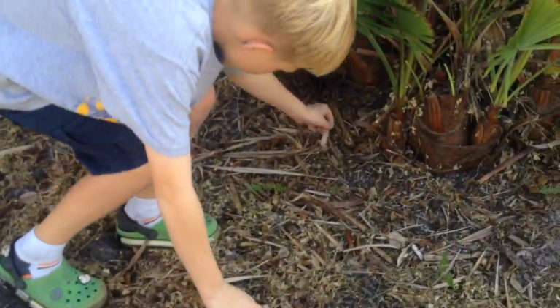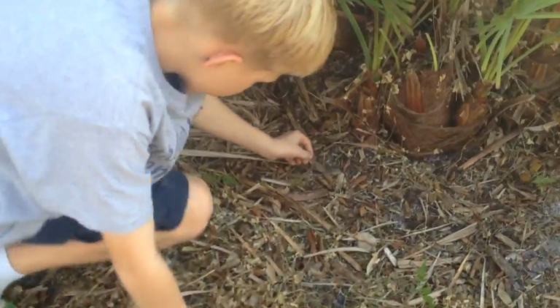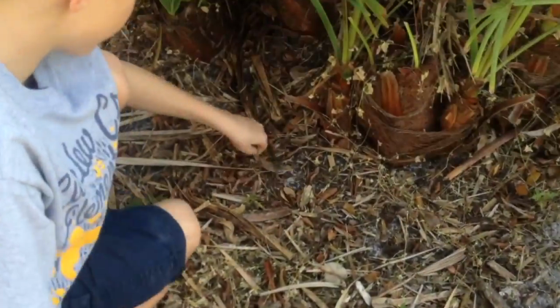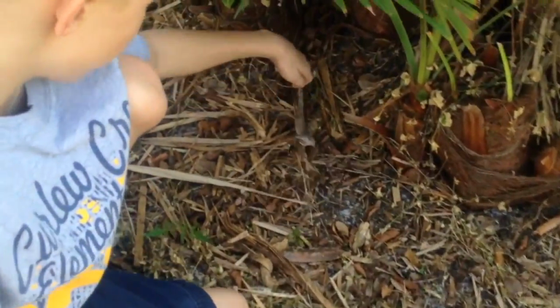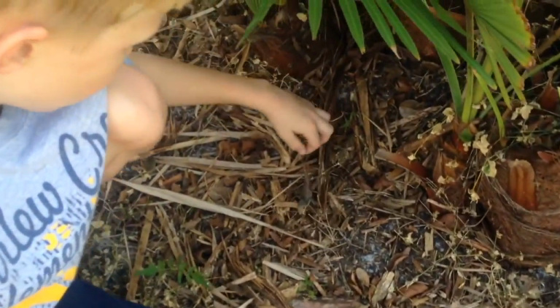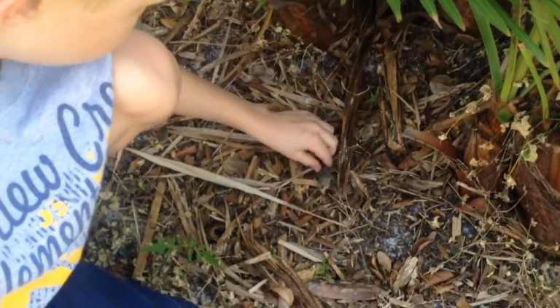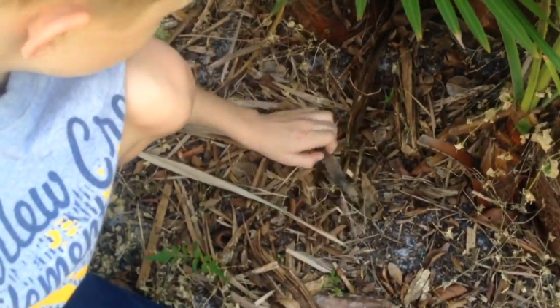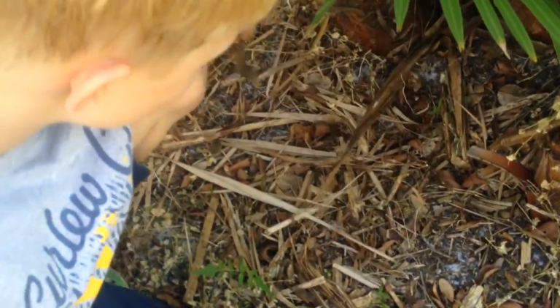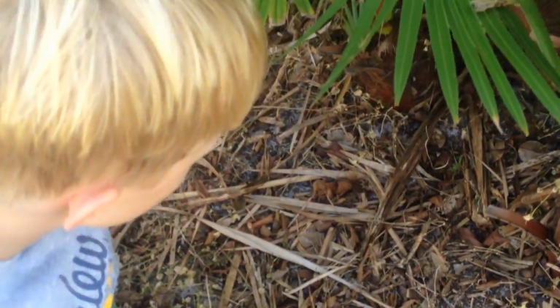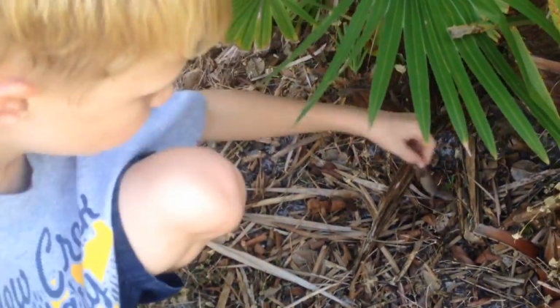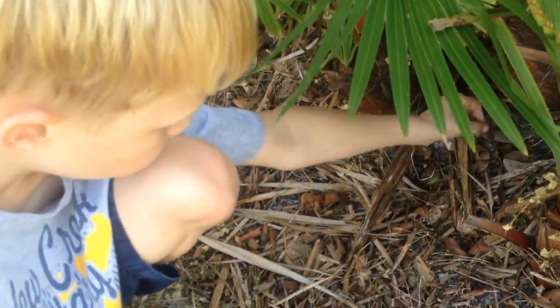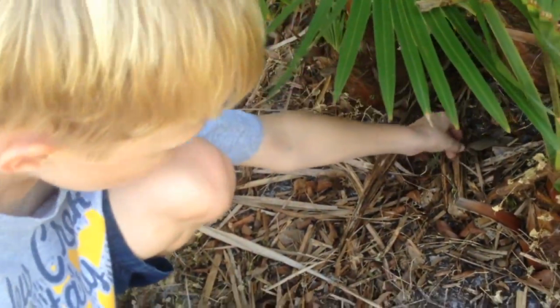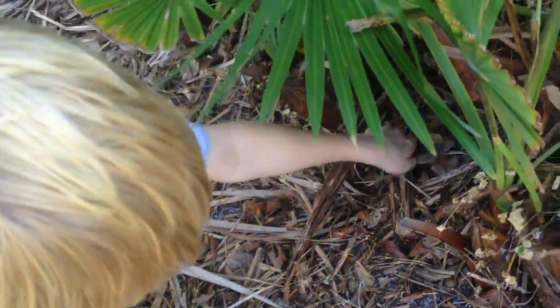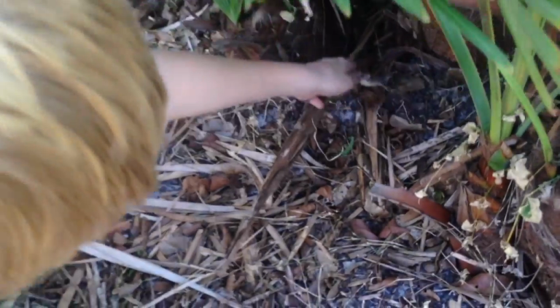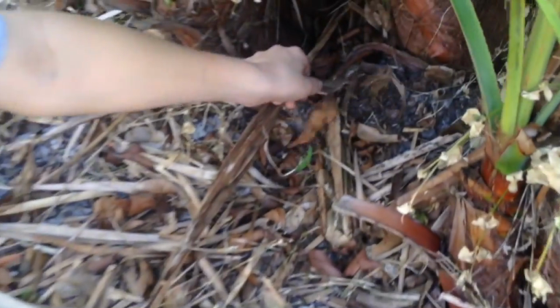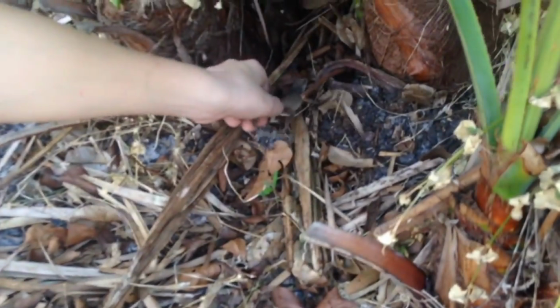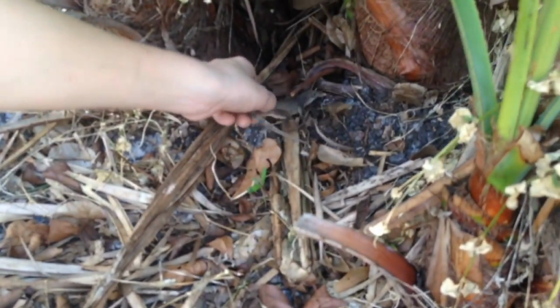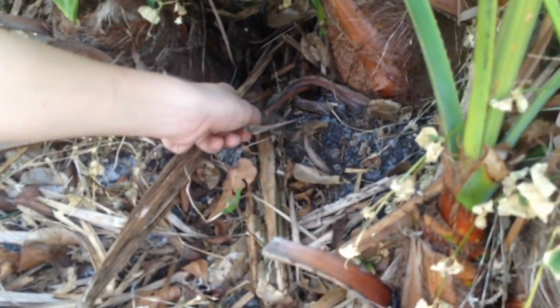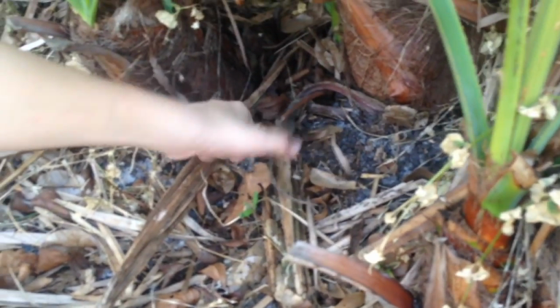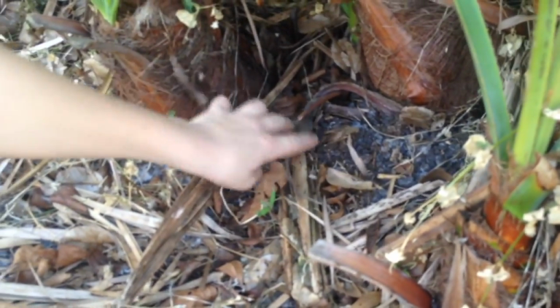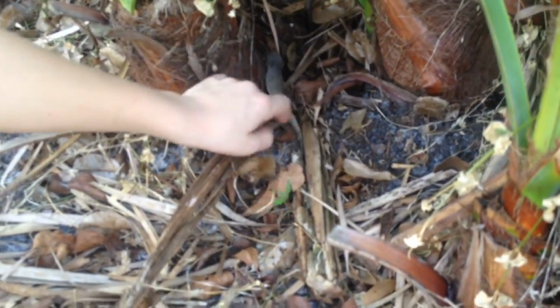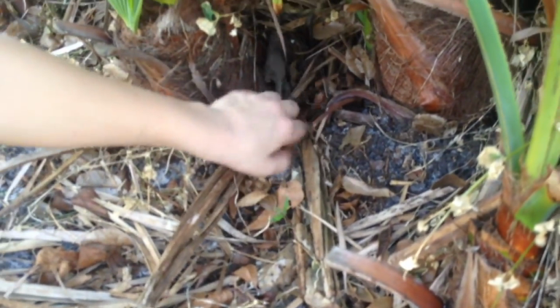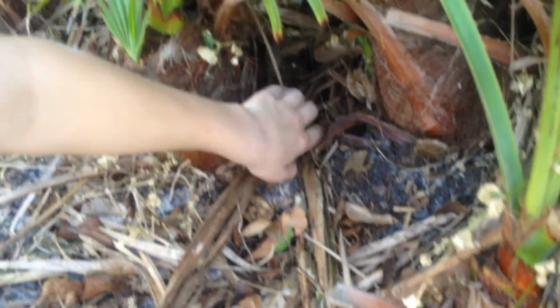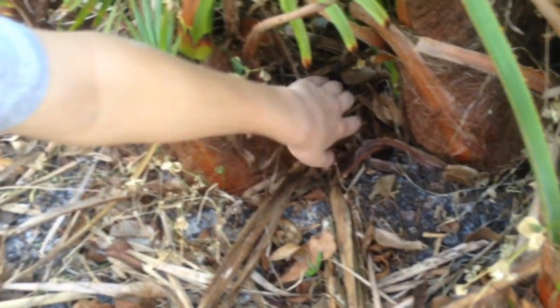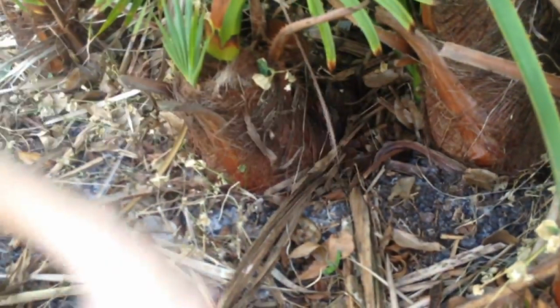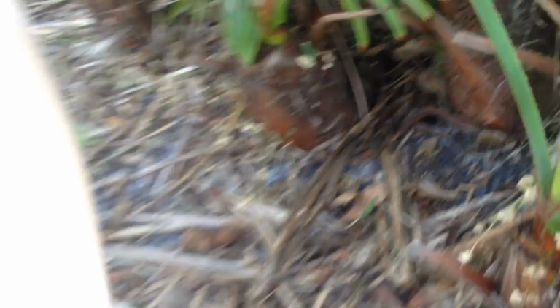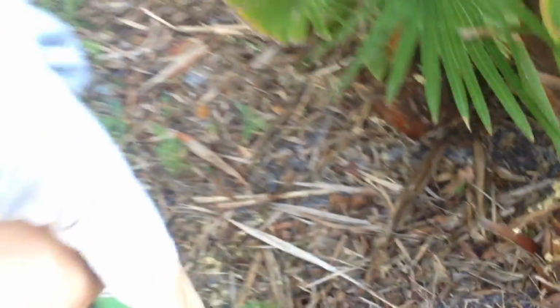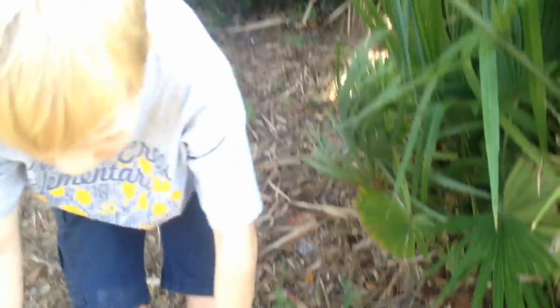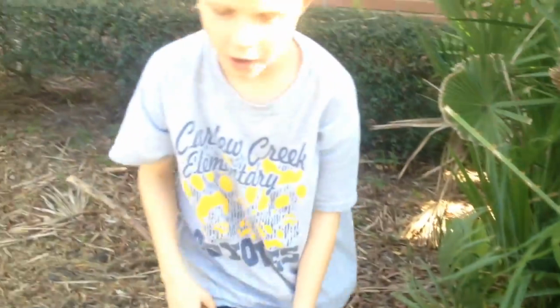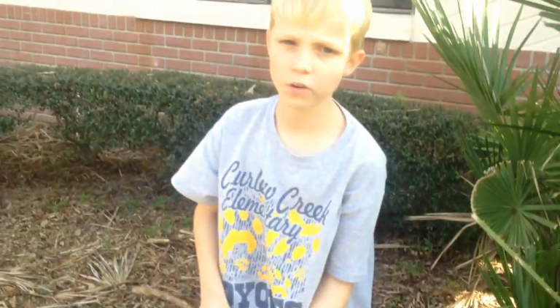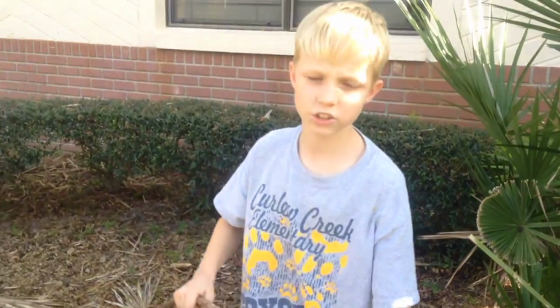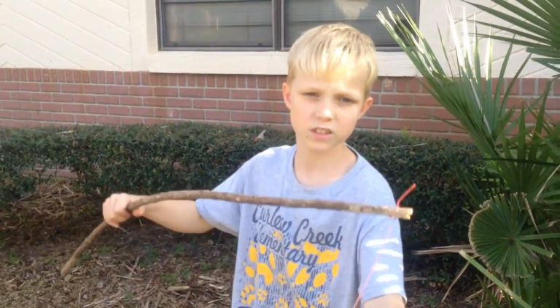You ready? Can I count? You do three, two, one. That's a brown animal patched on a snake.